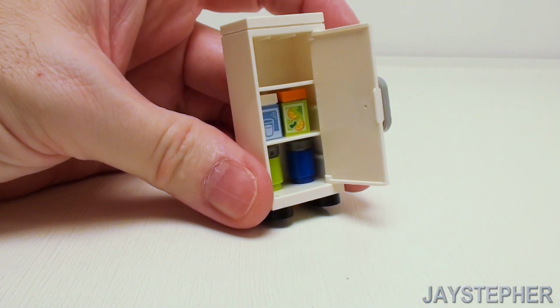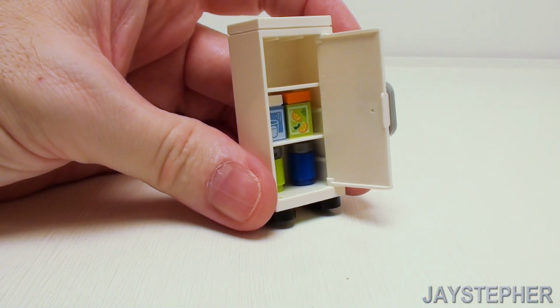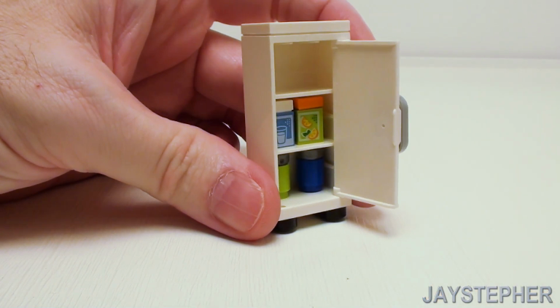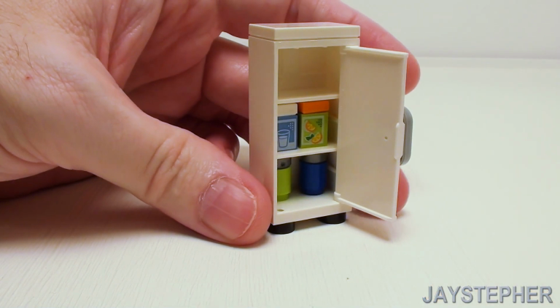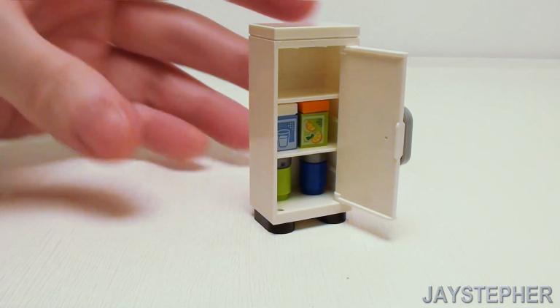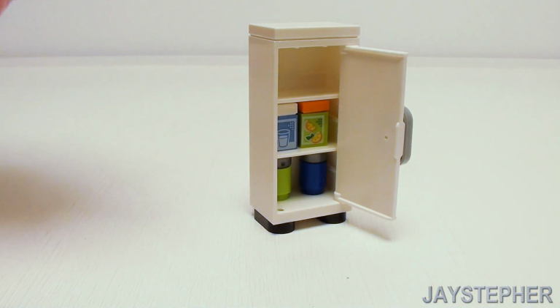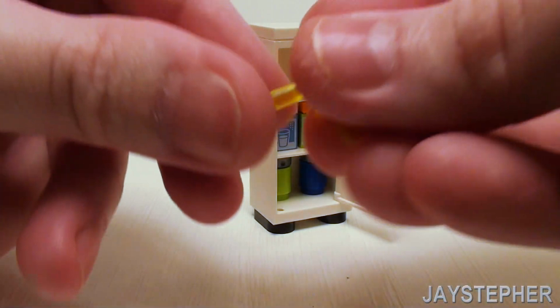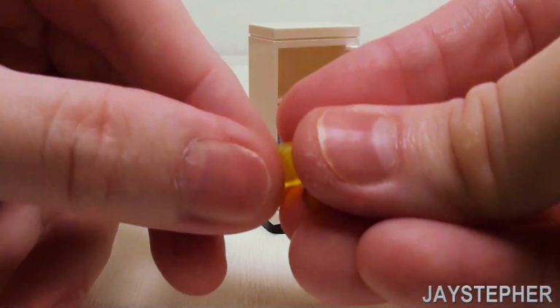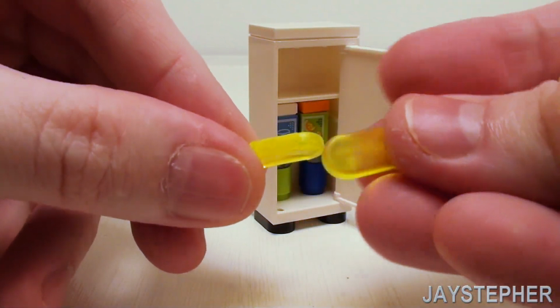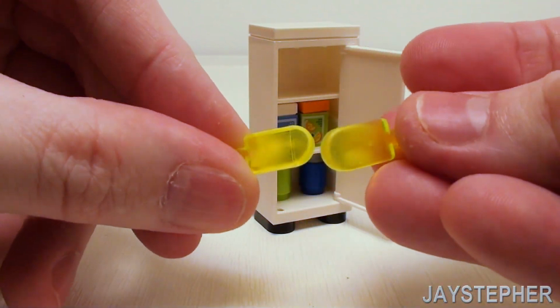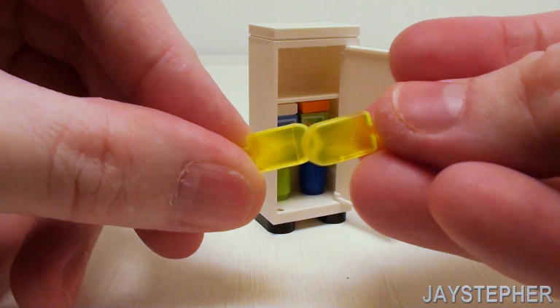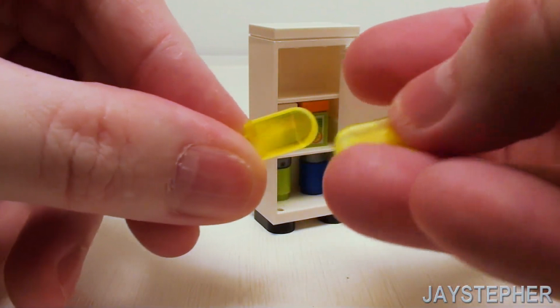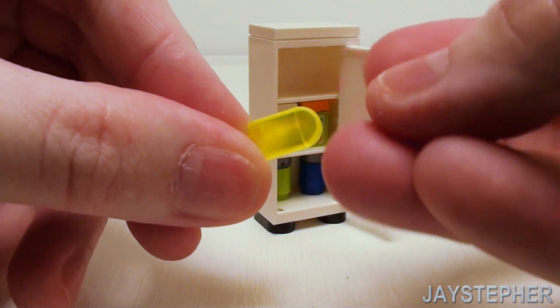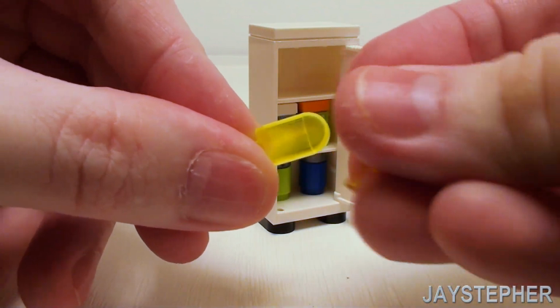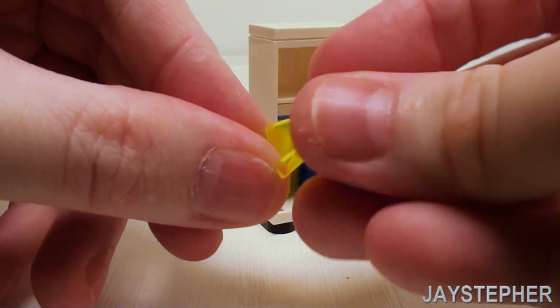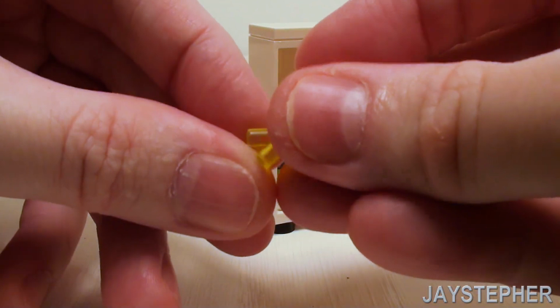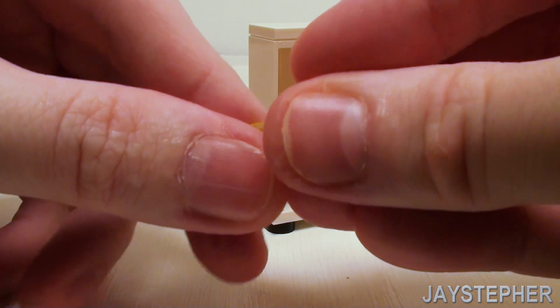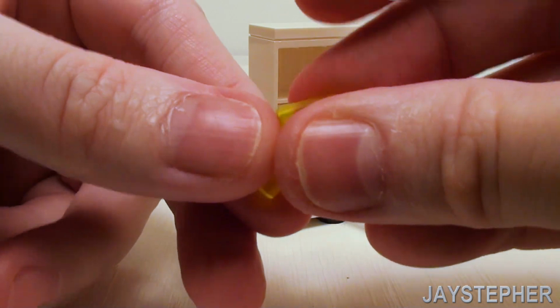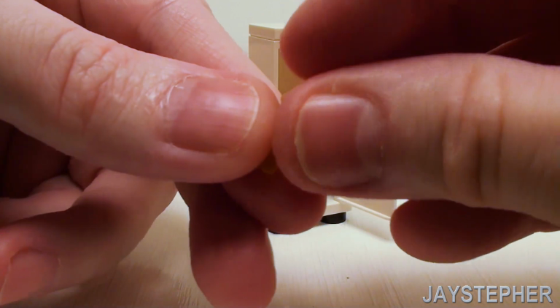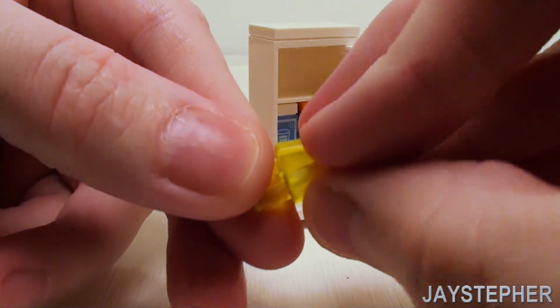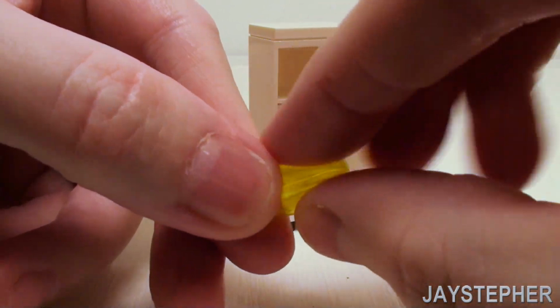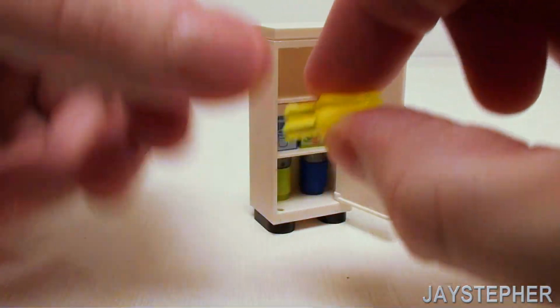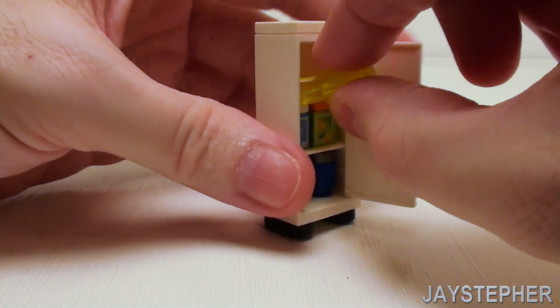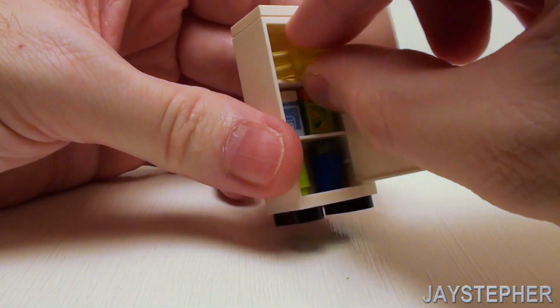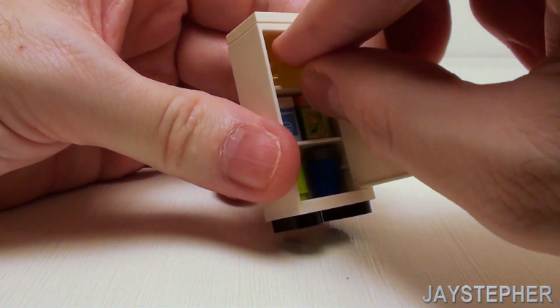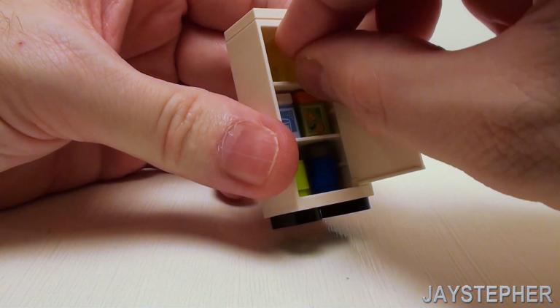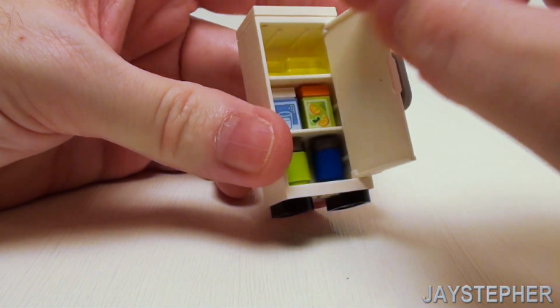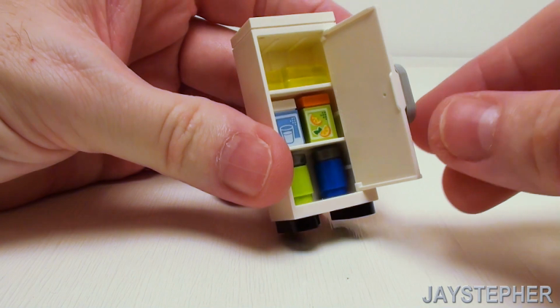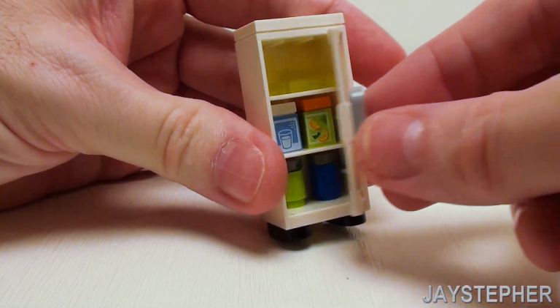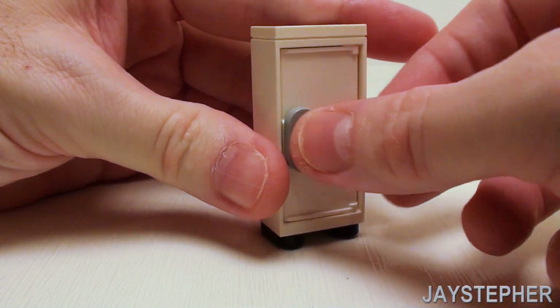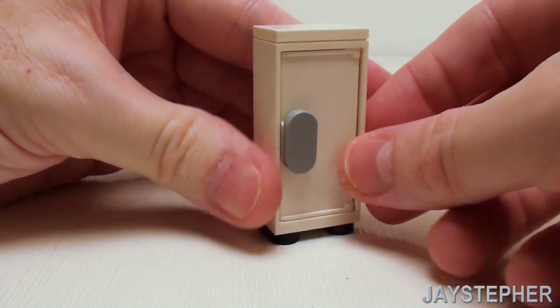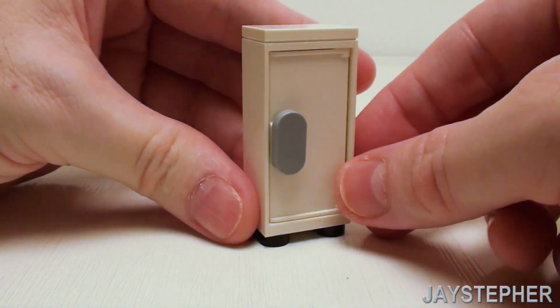For the ice box on the top, take two popsicles in transparent neon yellow and set those right in there to complete the refrigerator.